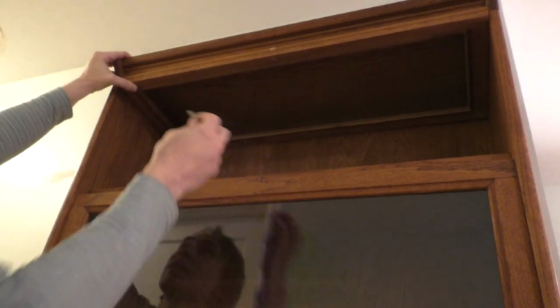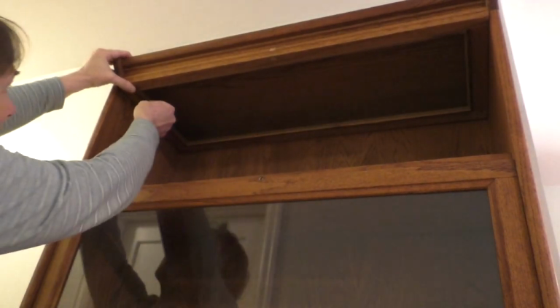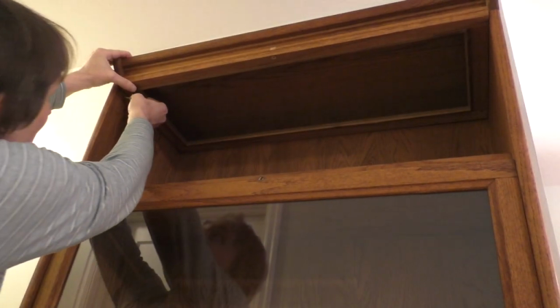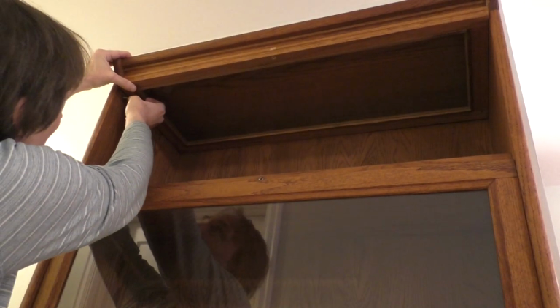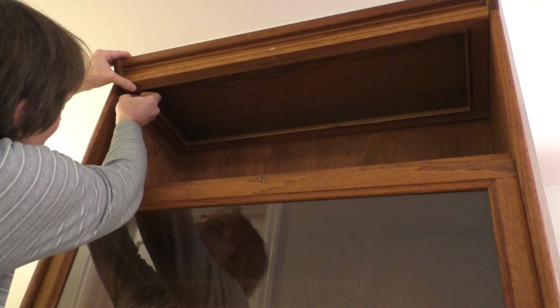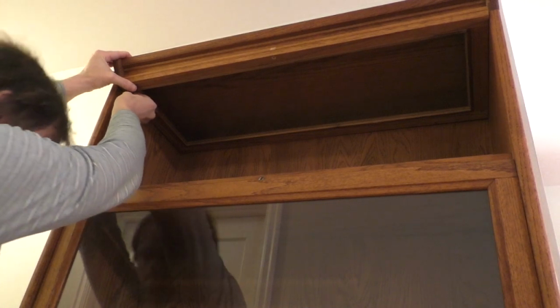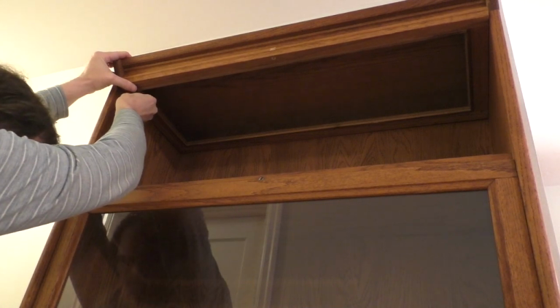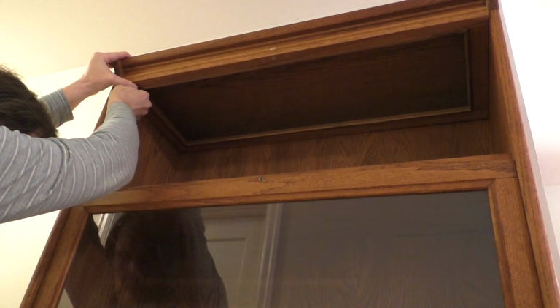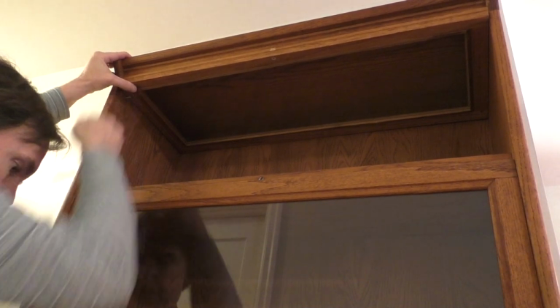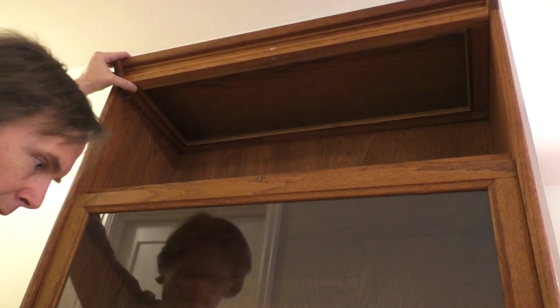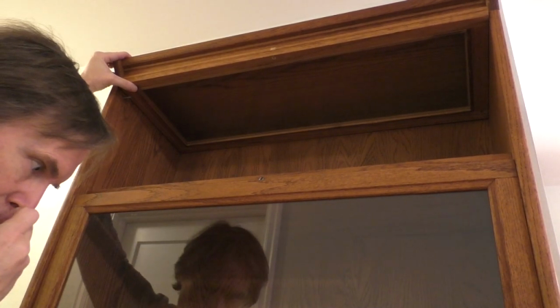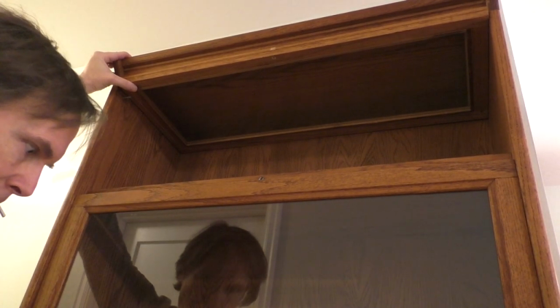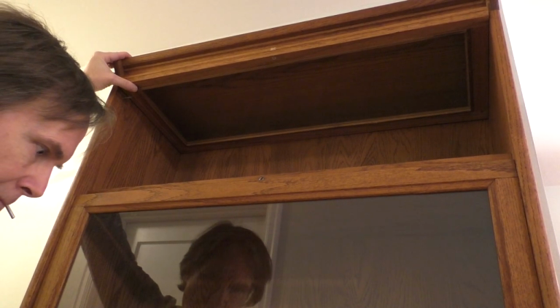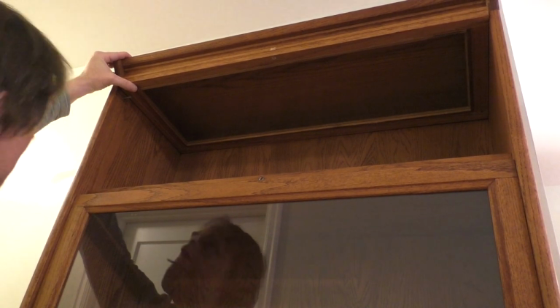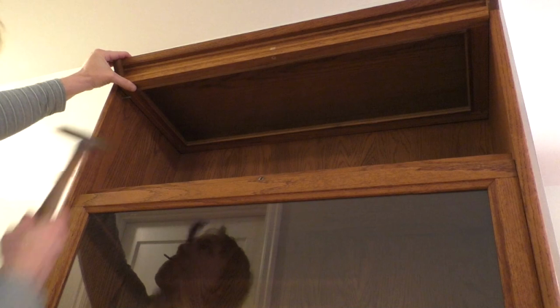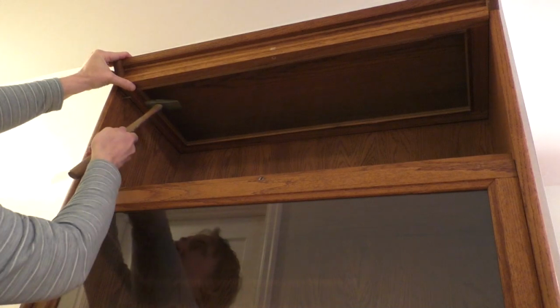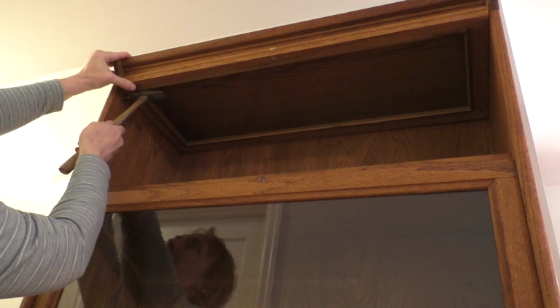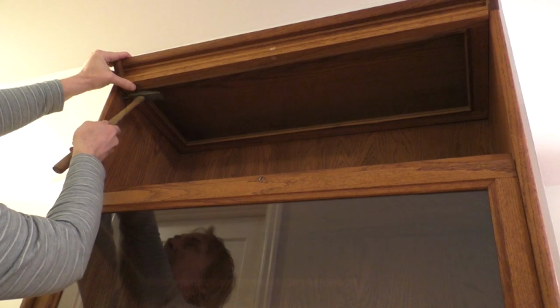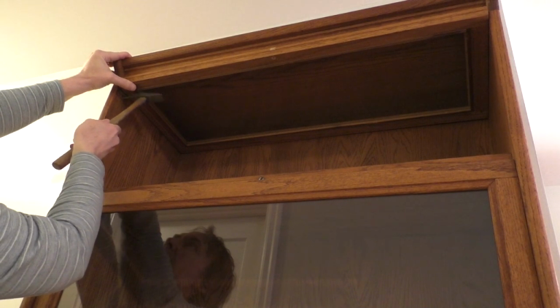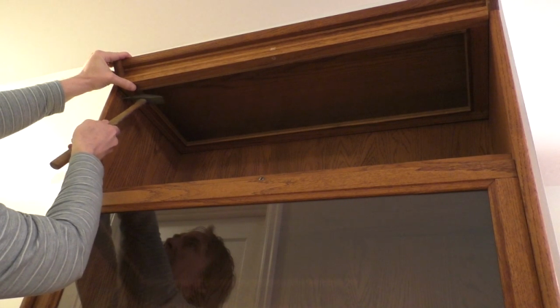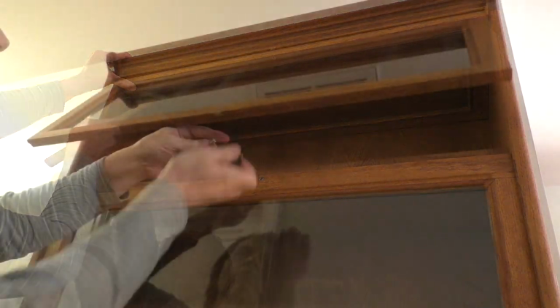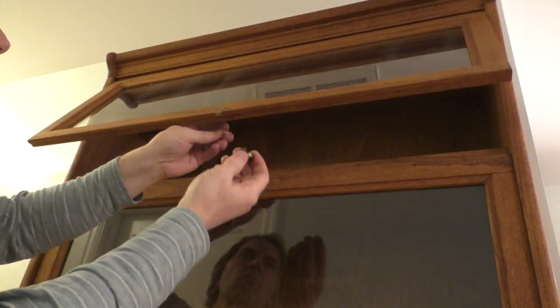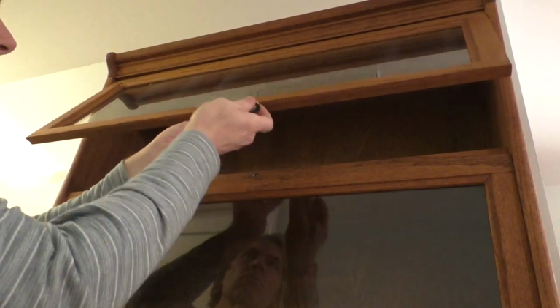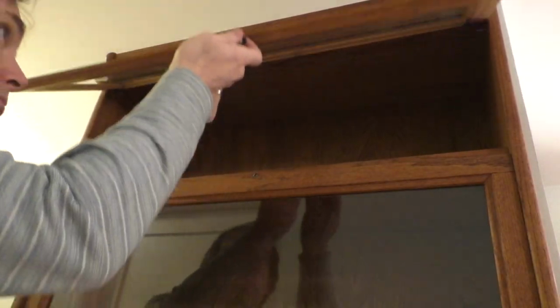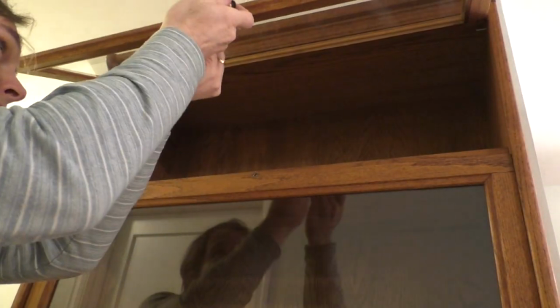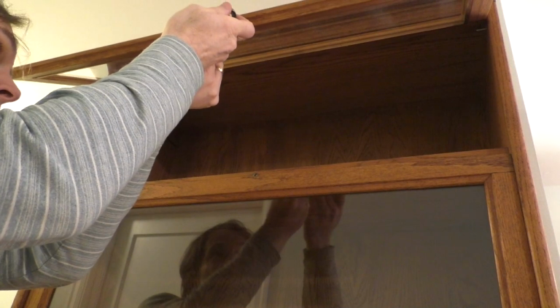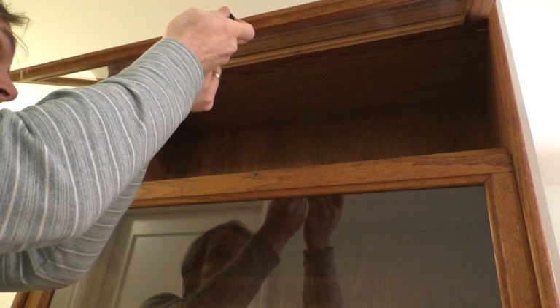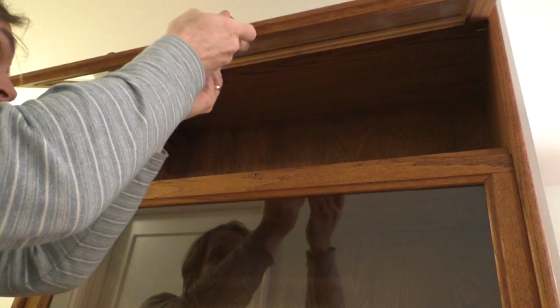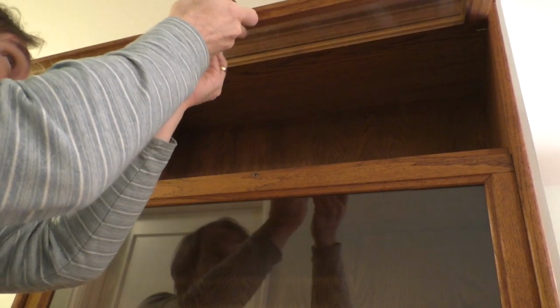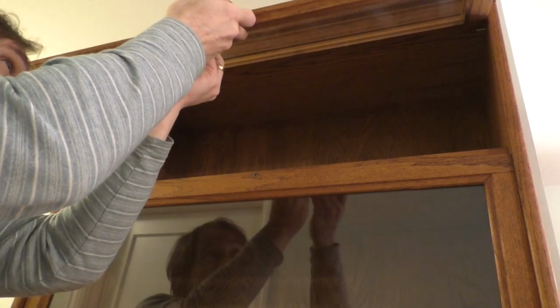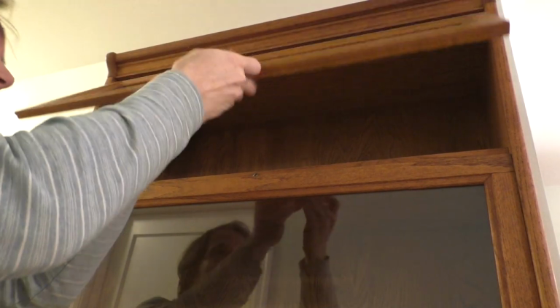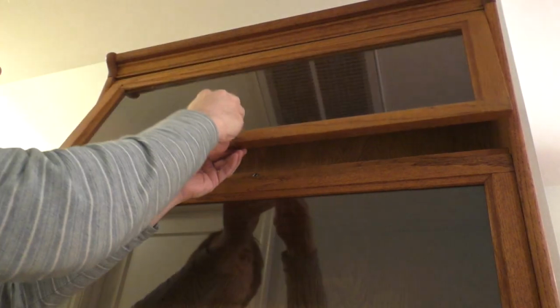And then replace the dowels that hold the door in place. And of course, let's not forget the handle knob.